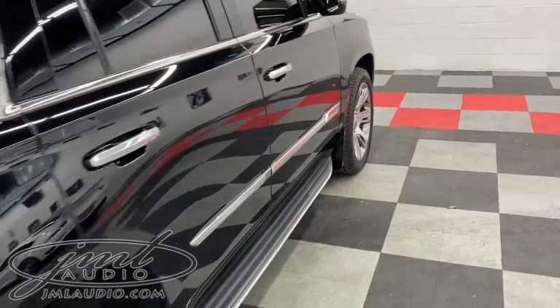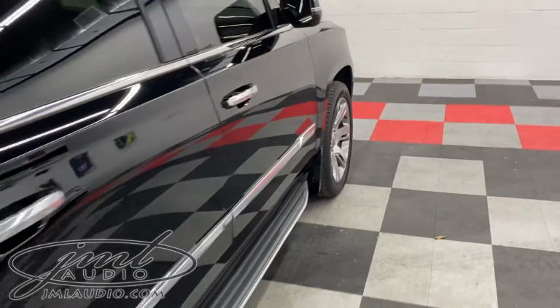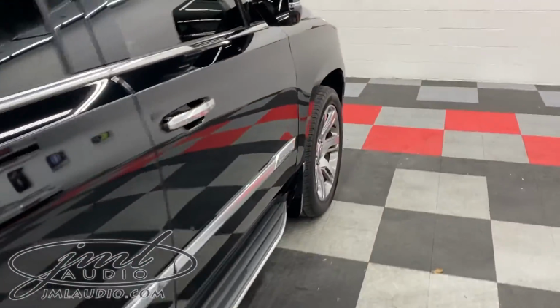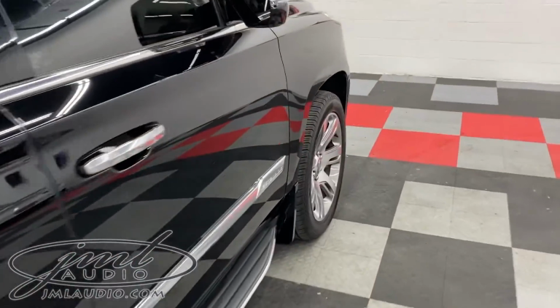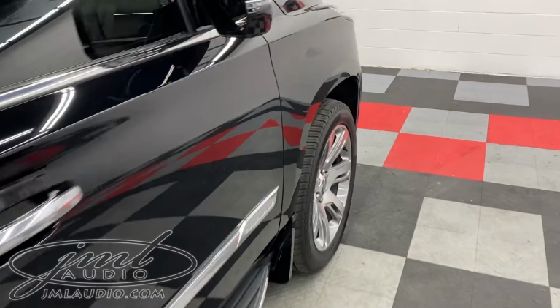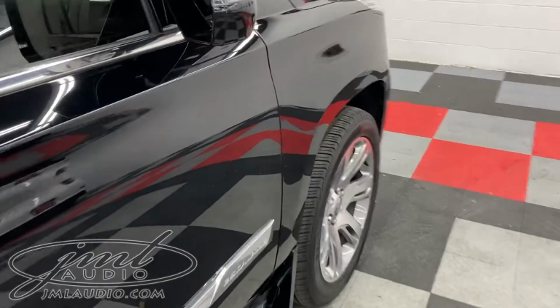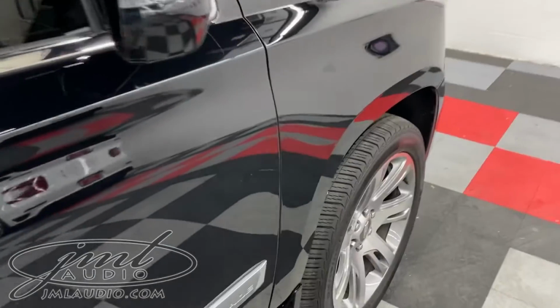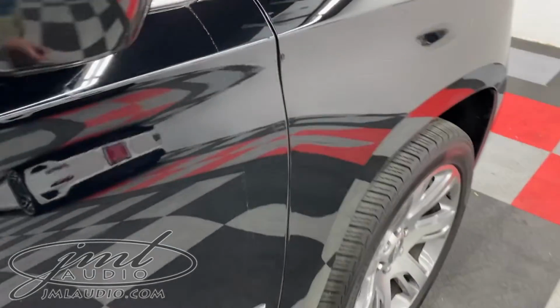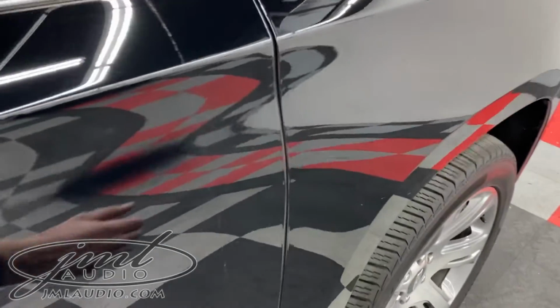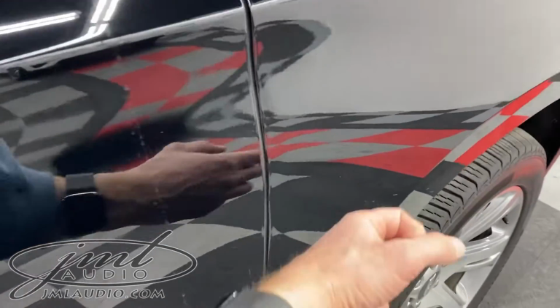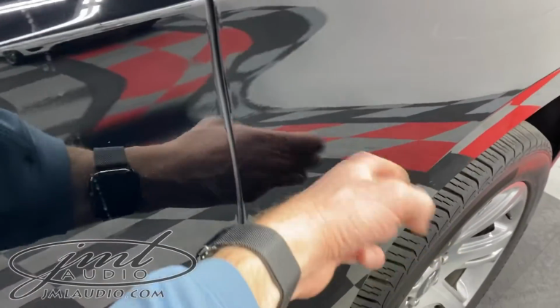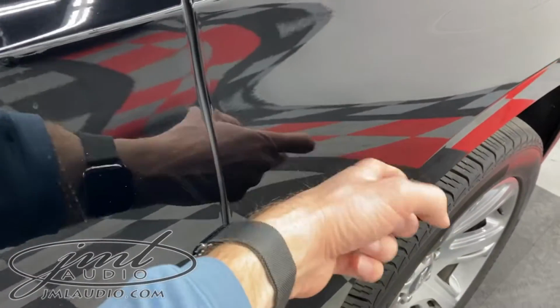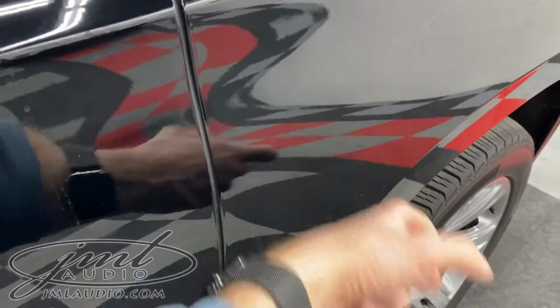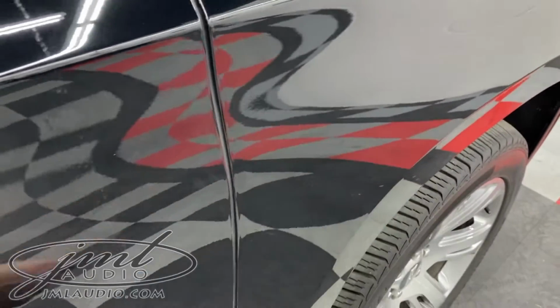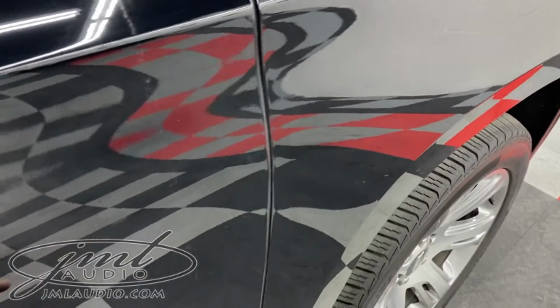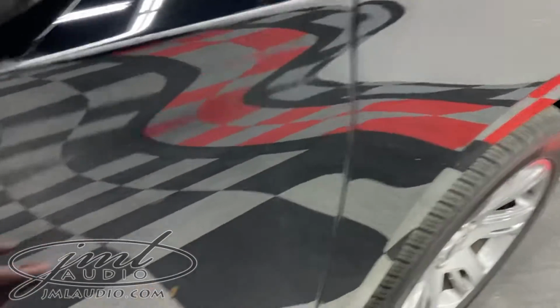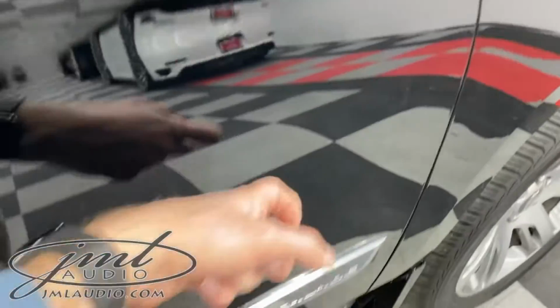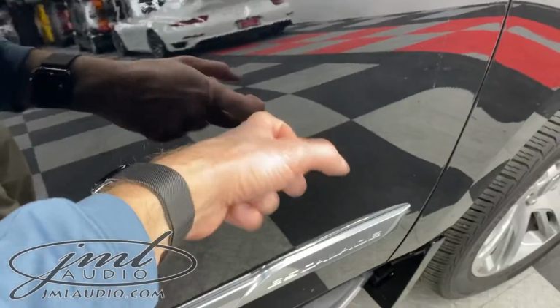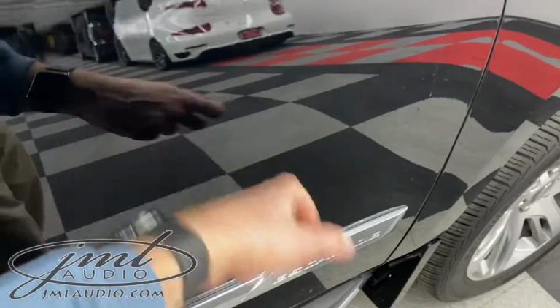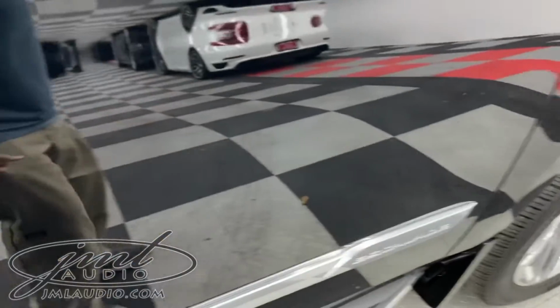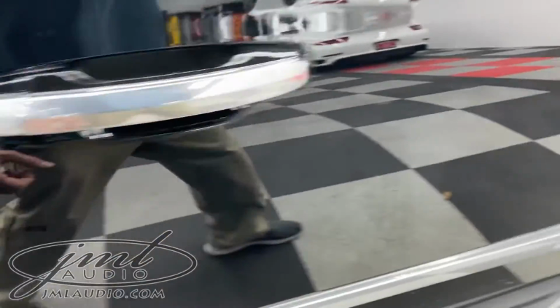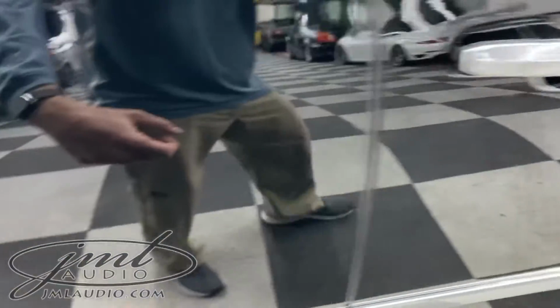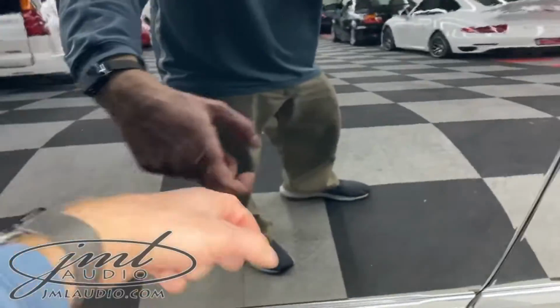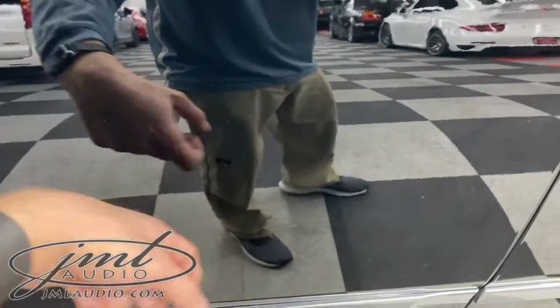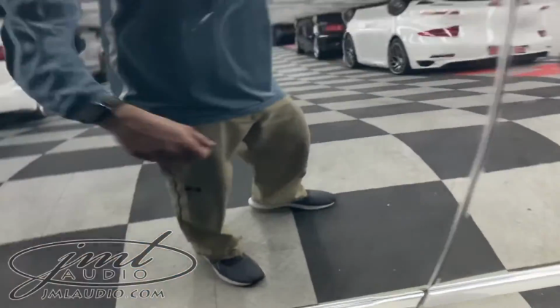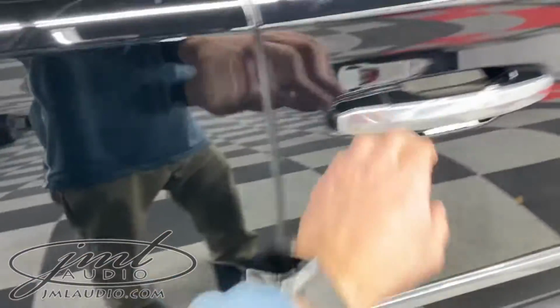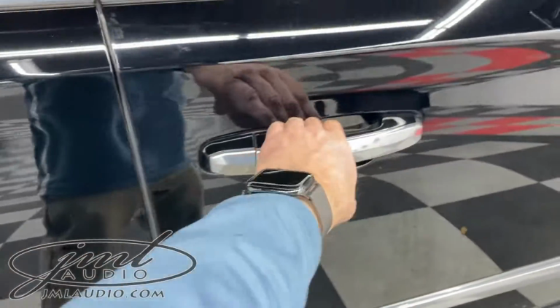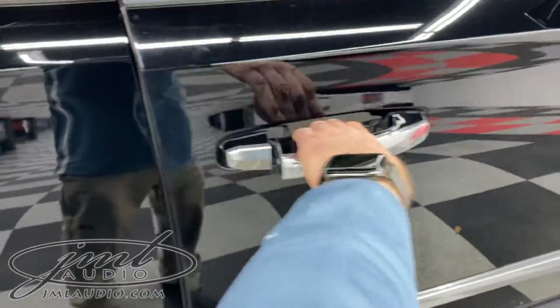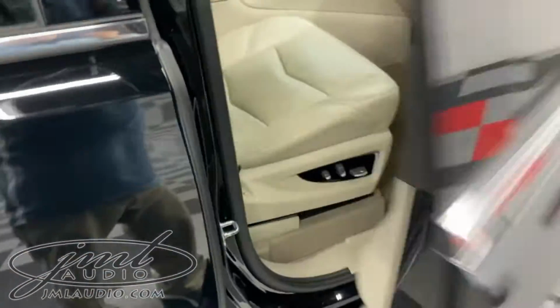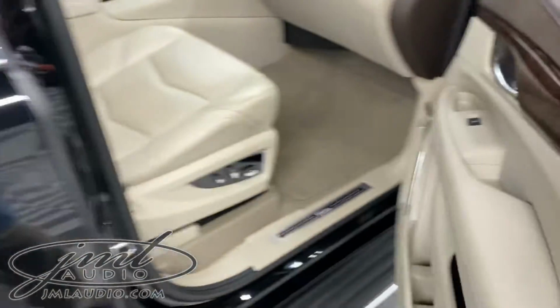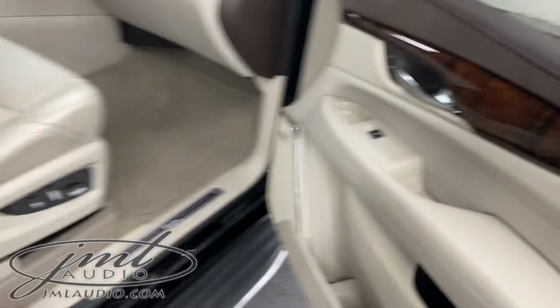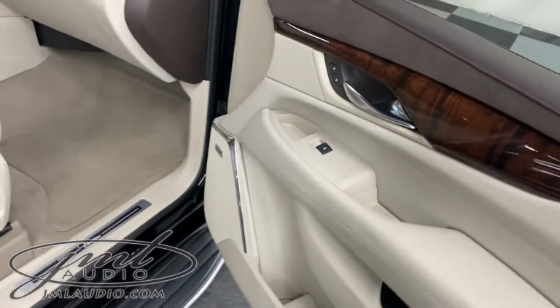Moving on to the doors, we did our Stealthier environmental package on the front doors. It takes the original tin can sound and adds a lot more sound deadening to the front as well as the rear of the vehicle, which also improves the ride quality and sound quality in this specific model.